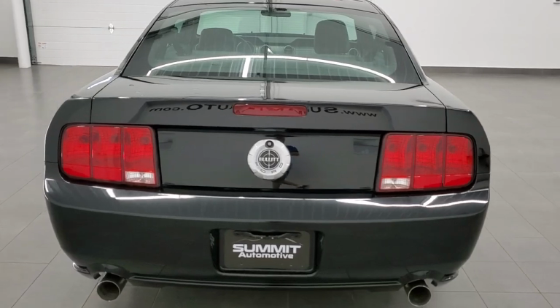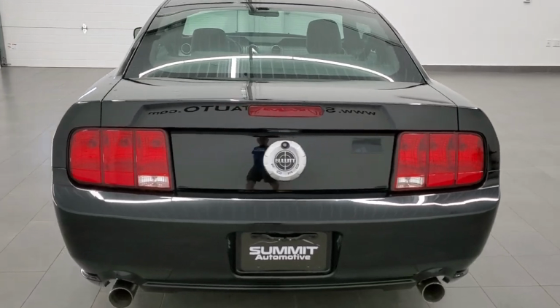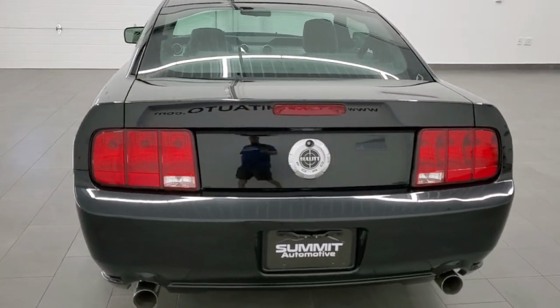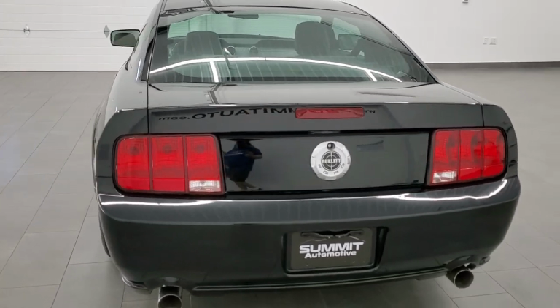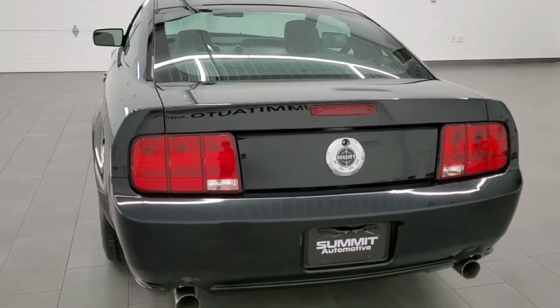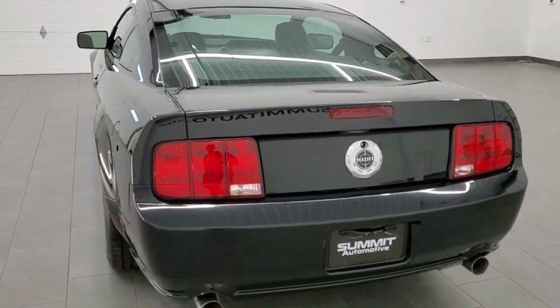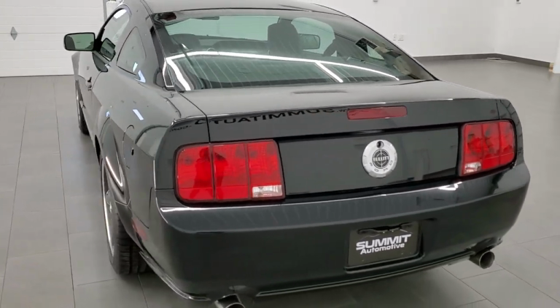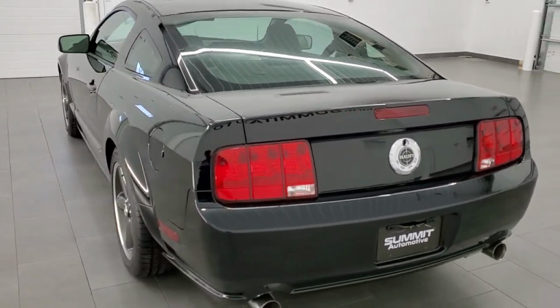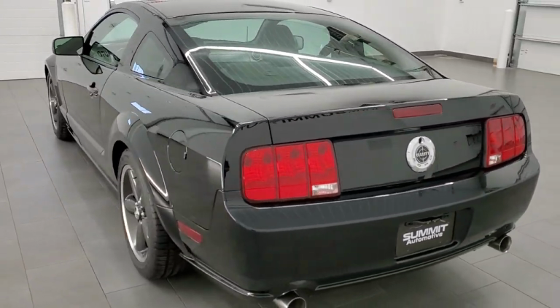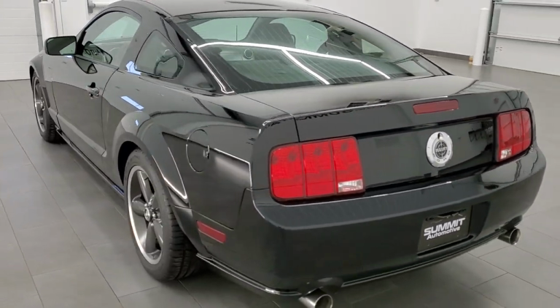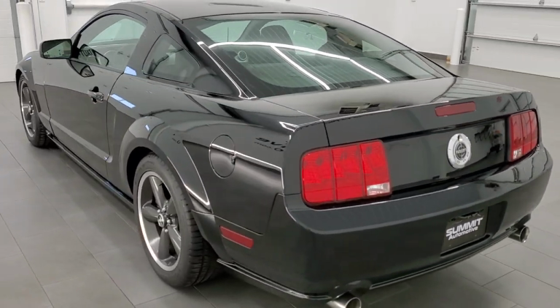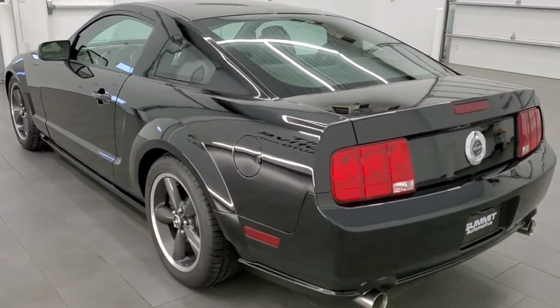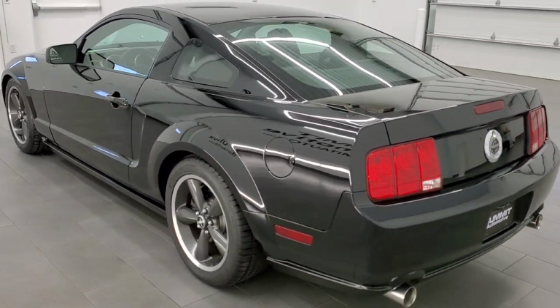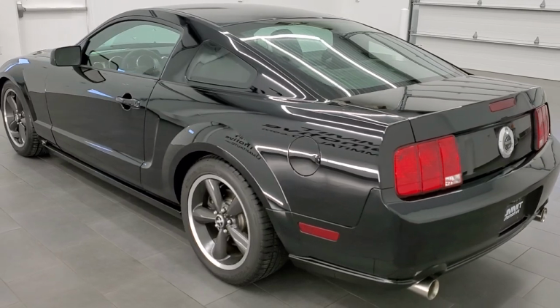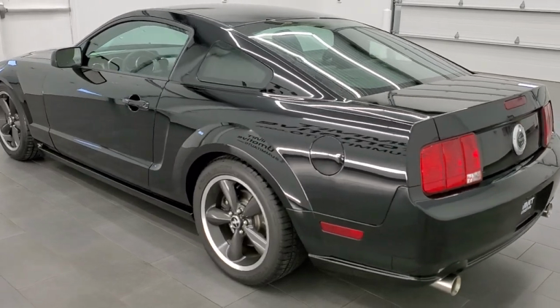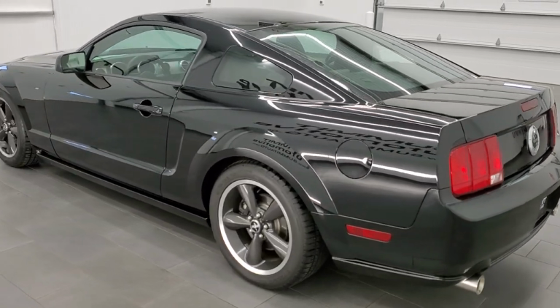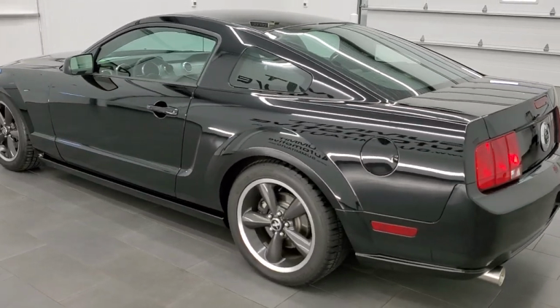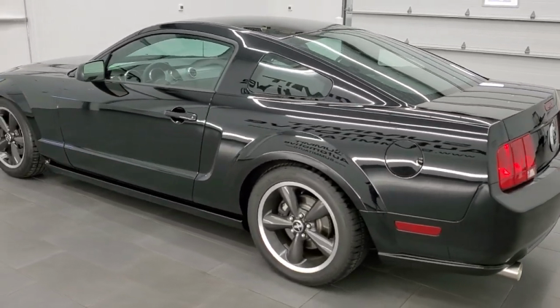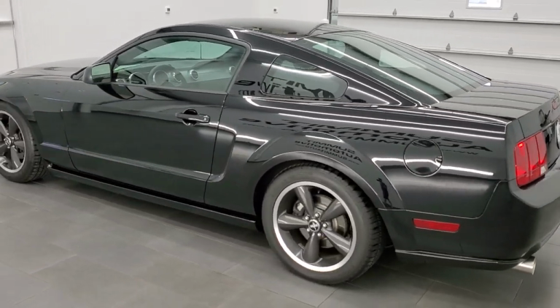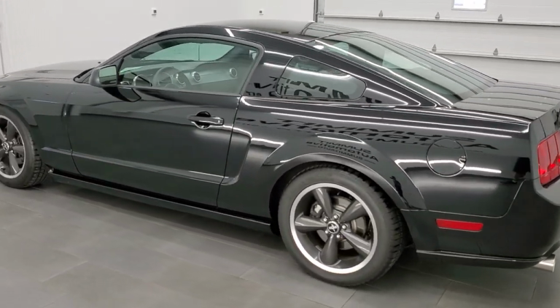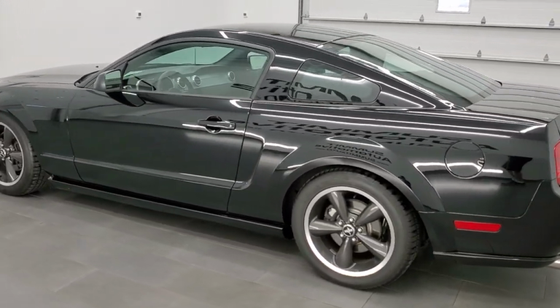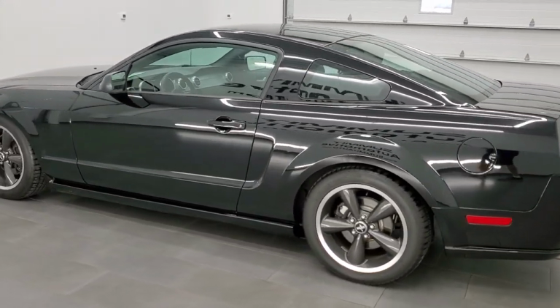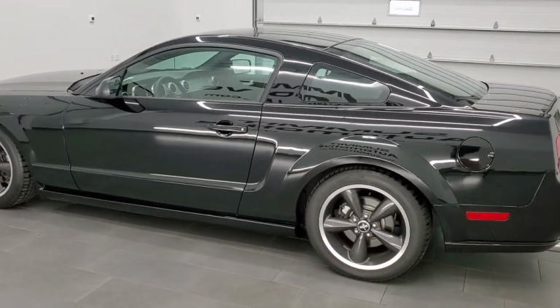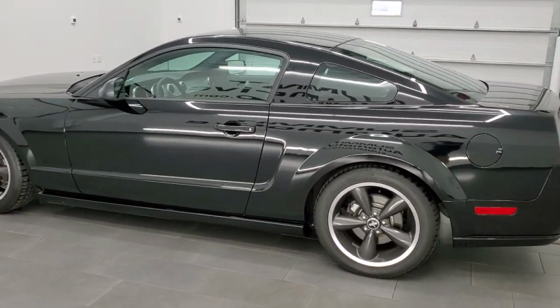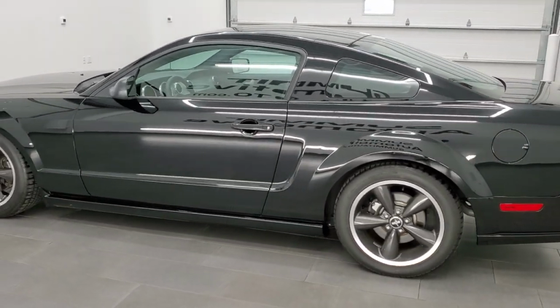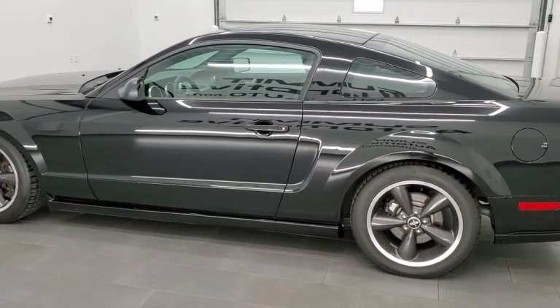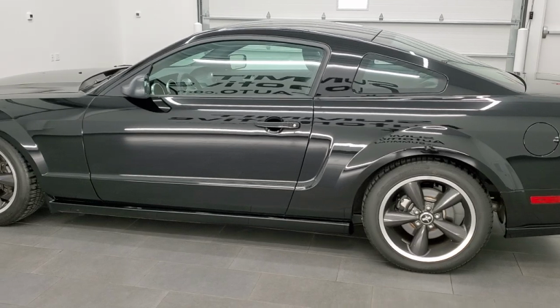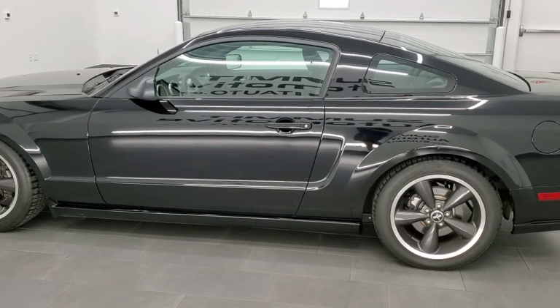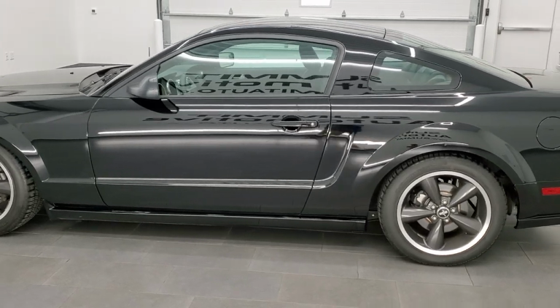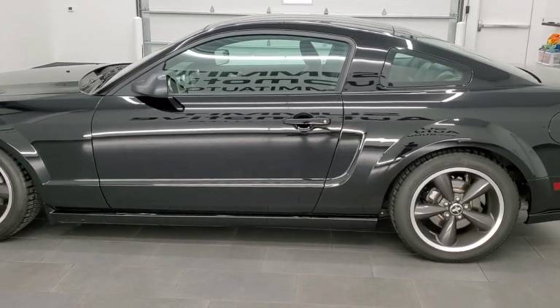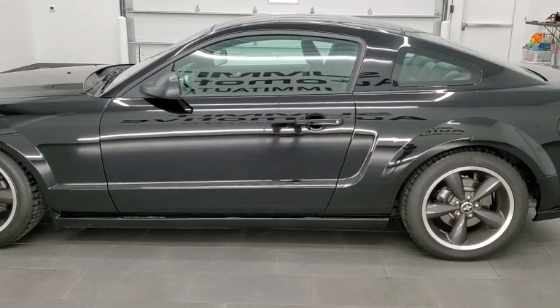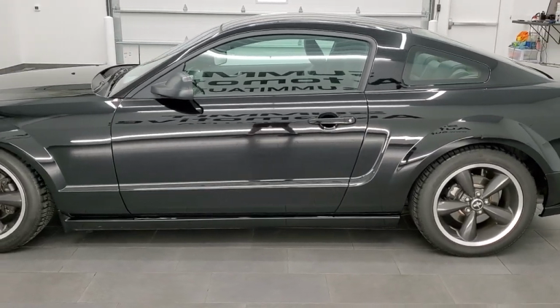This 2008 Mustang Bullitt has the 4.6 liter V8 engine. For the Bullitt, the horsepower has been cranked up to 315 horsepower.